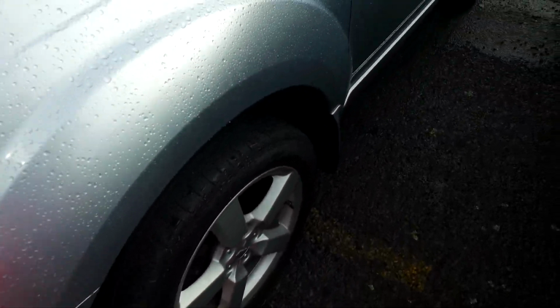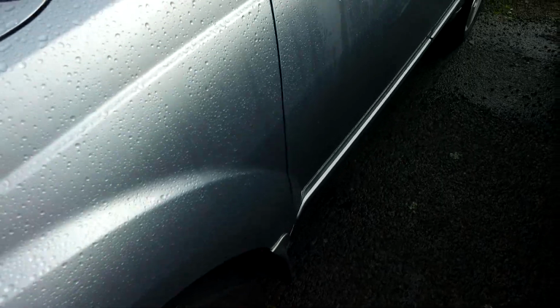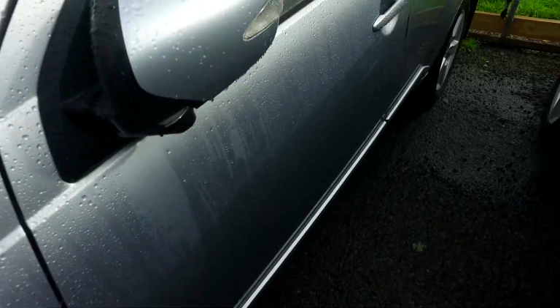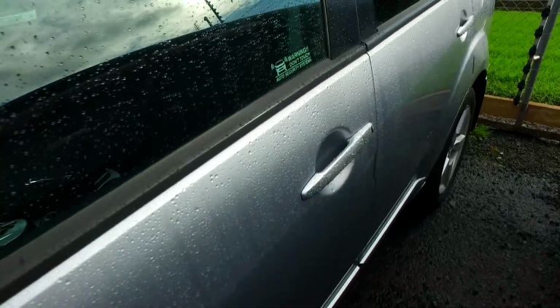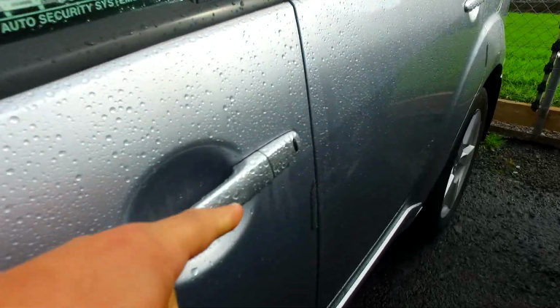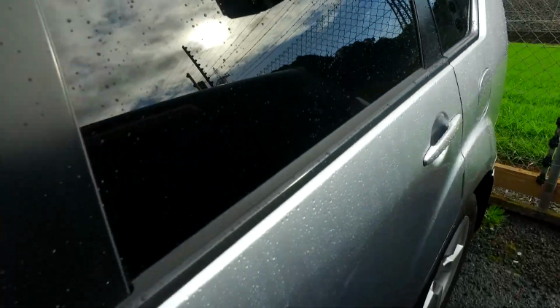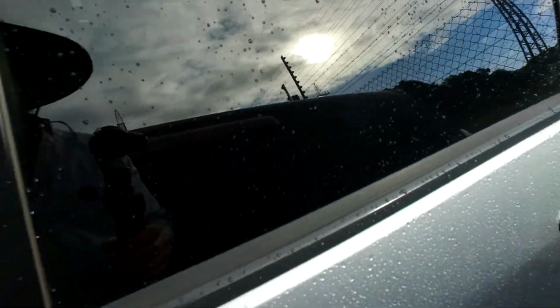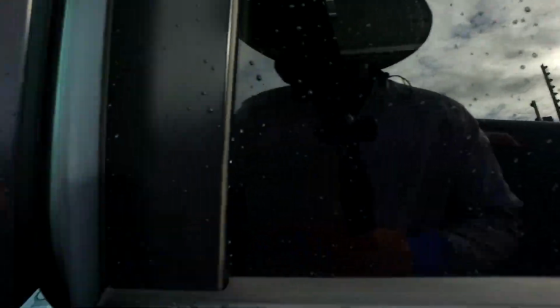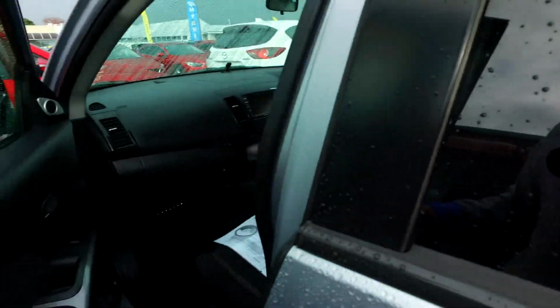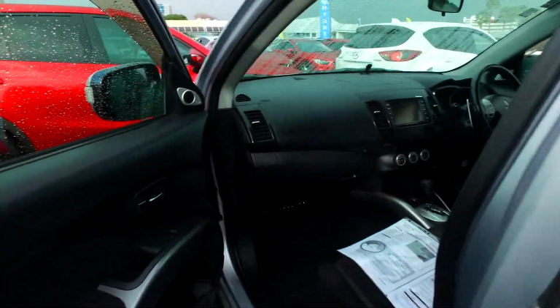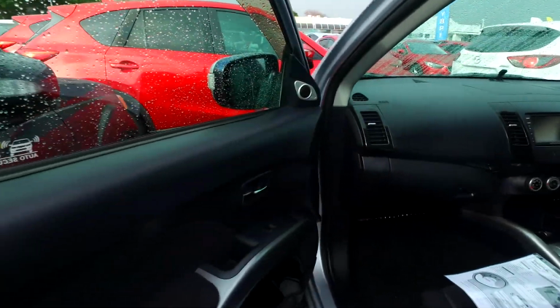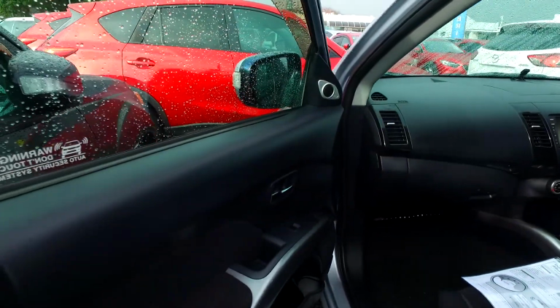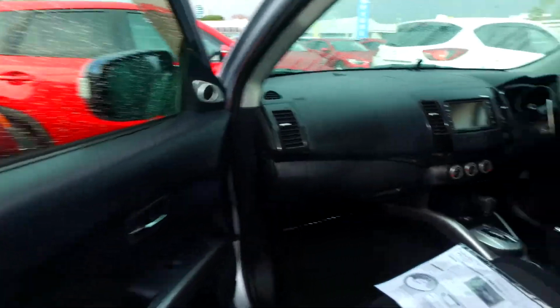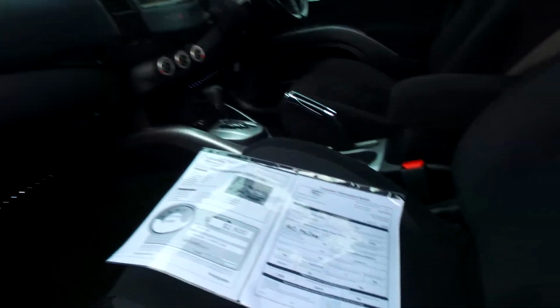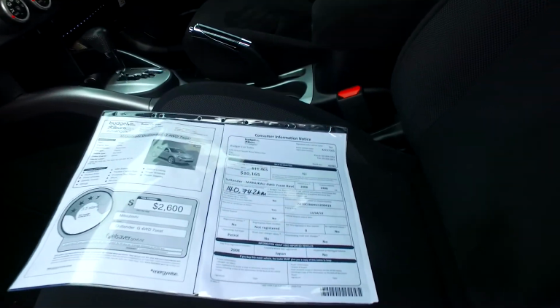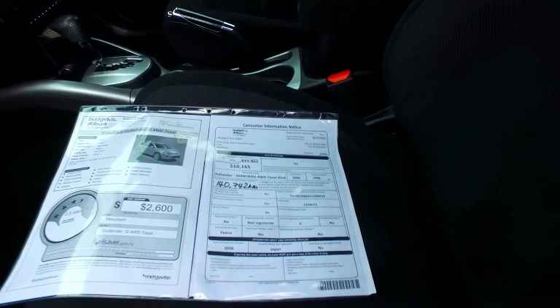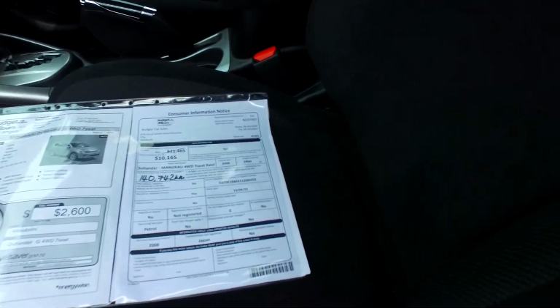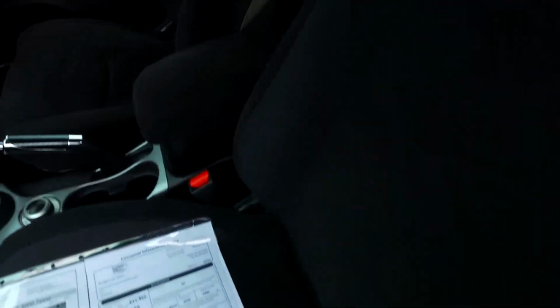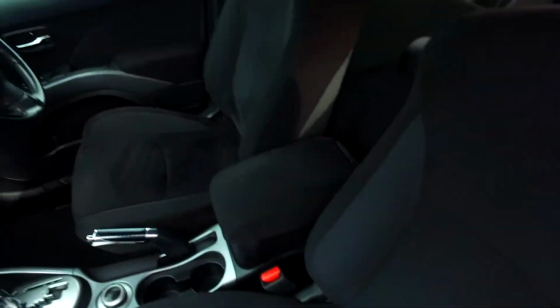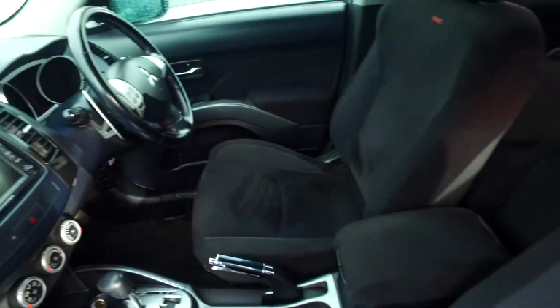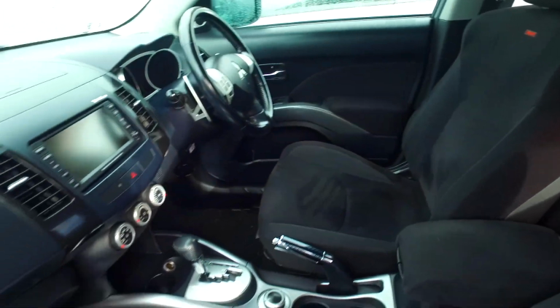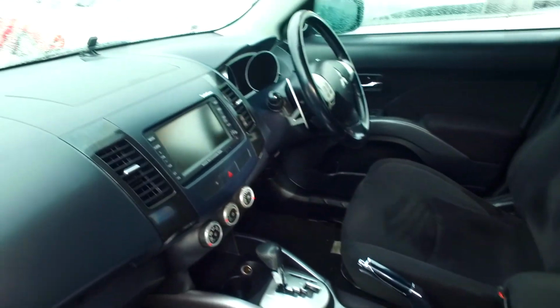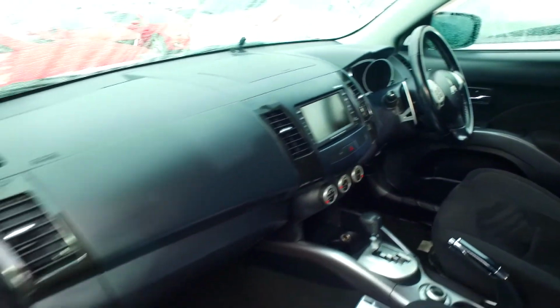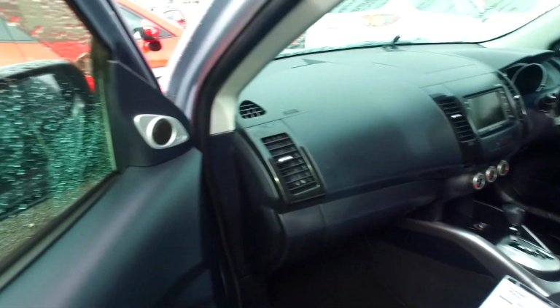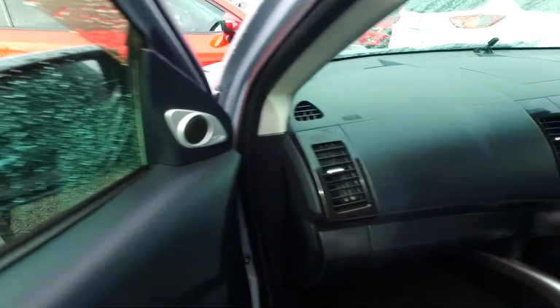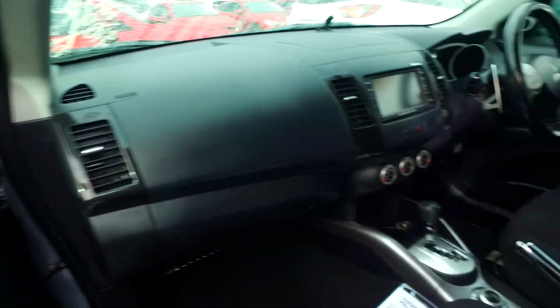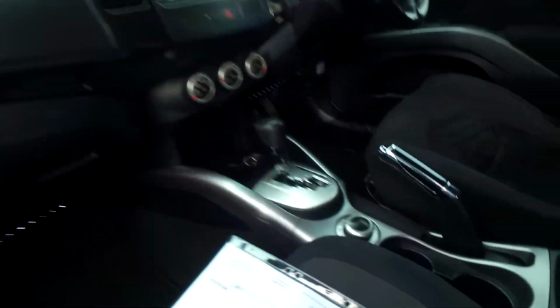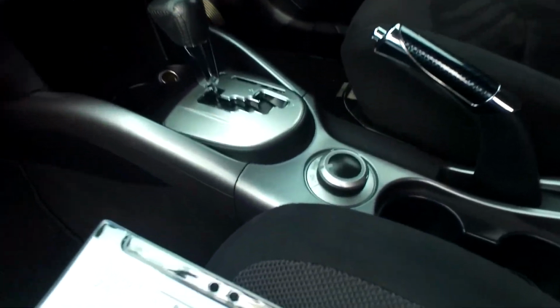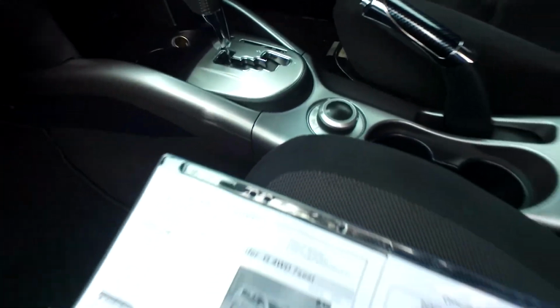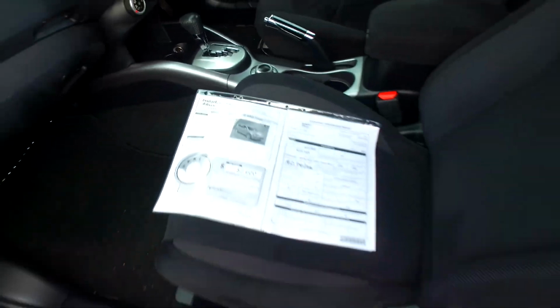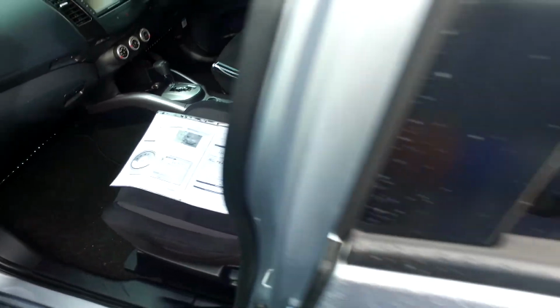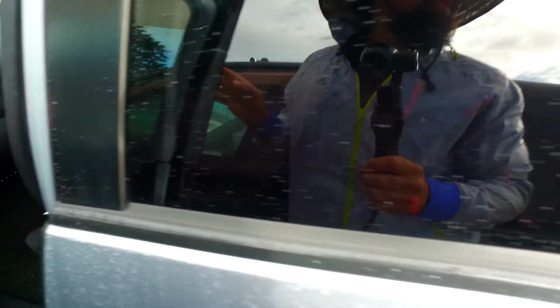Original Mitsubishi alloys in all four corners, keyless entry, tinted windows. We've been selling cars for decades. 141,000 Ks, 2008 as well, paddle shift gears, Rockford Fosgate tweeters and subwoofer sound system with the four-wheel drive switch there for you to use.